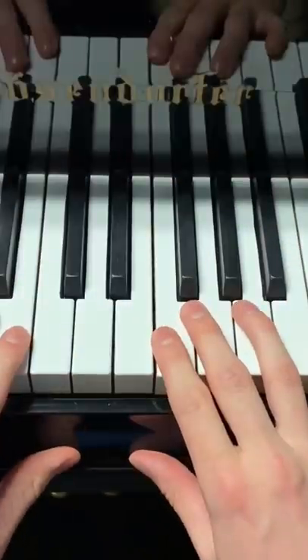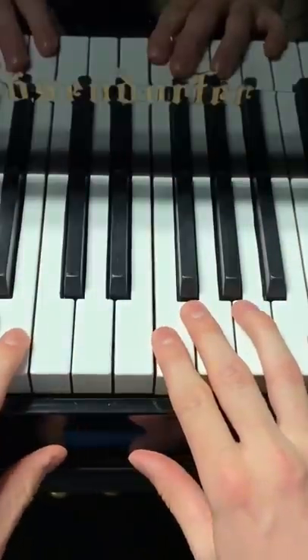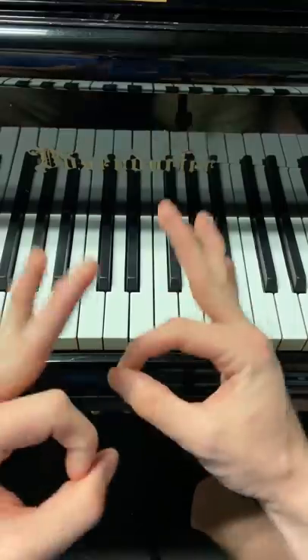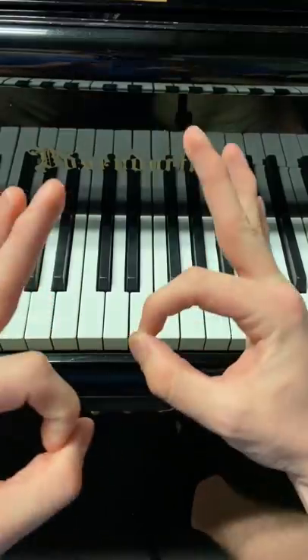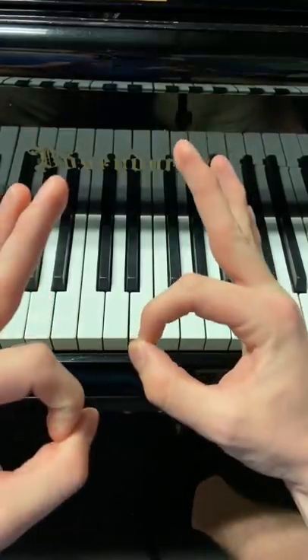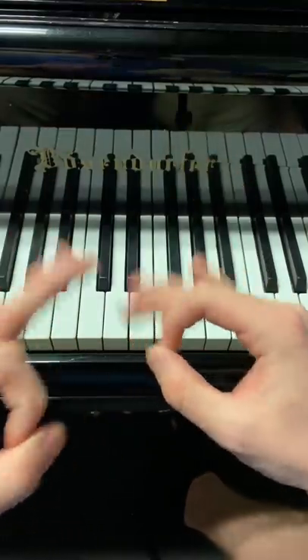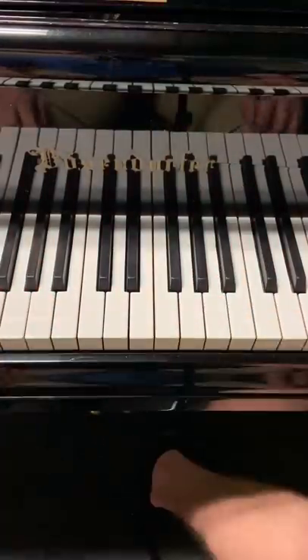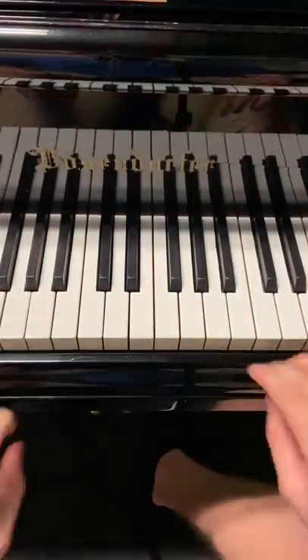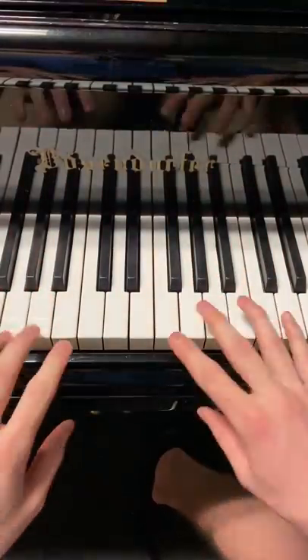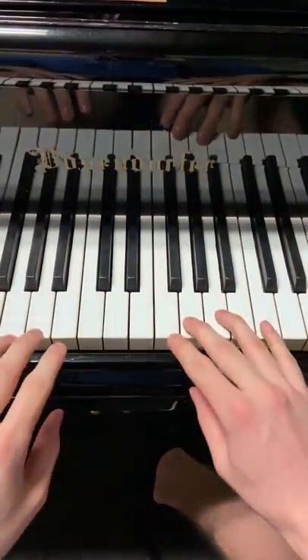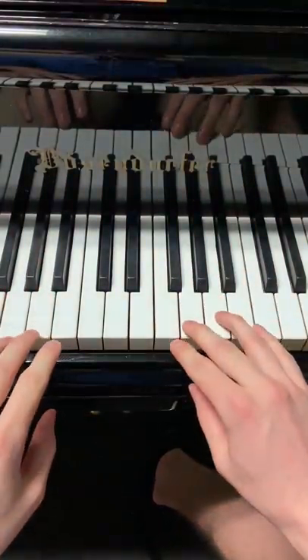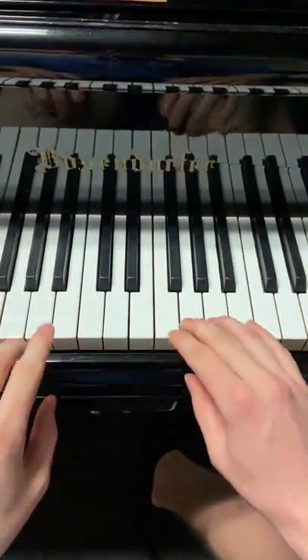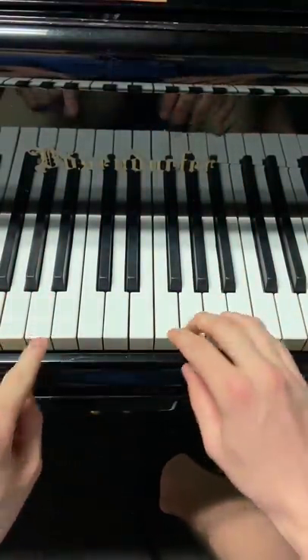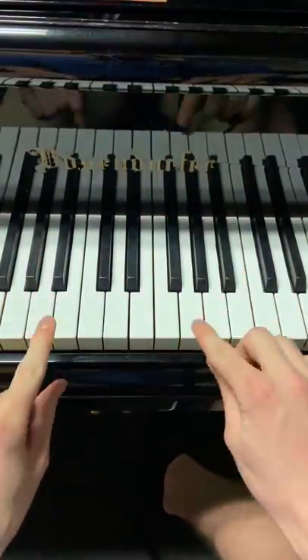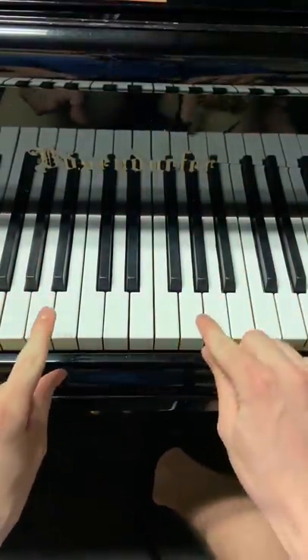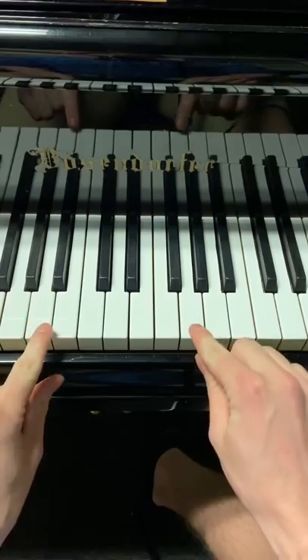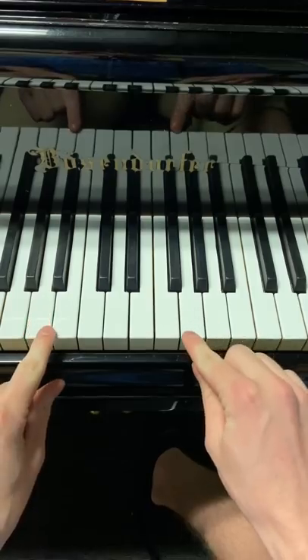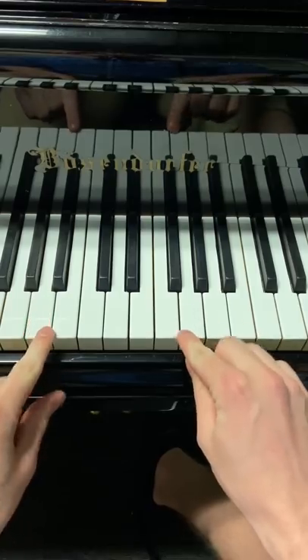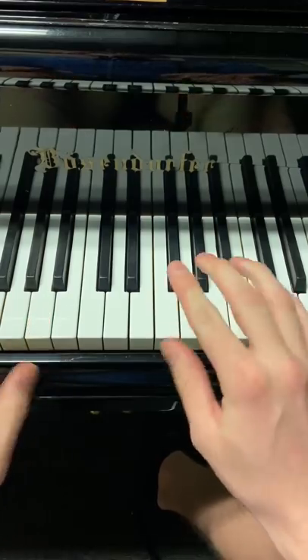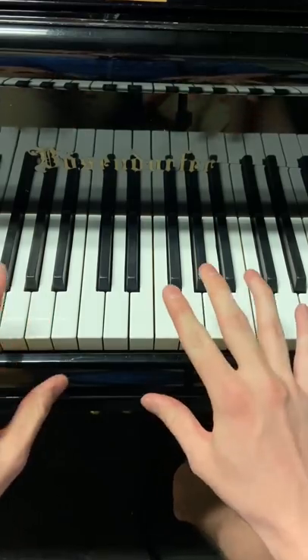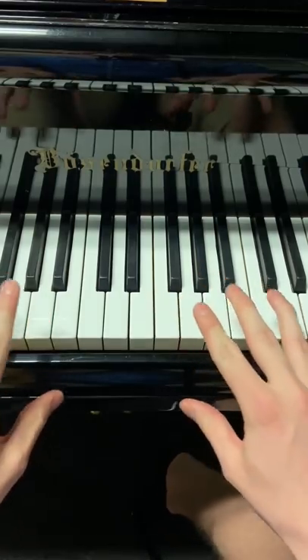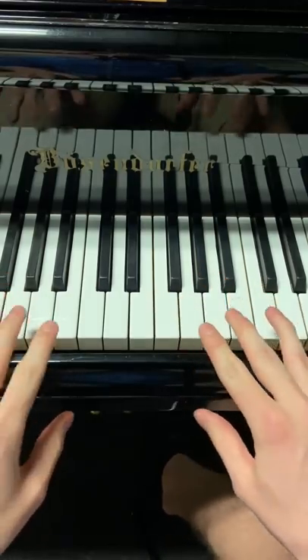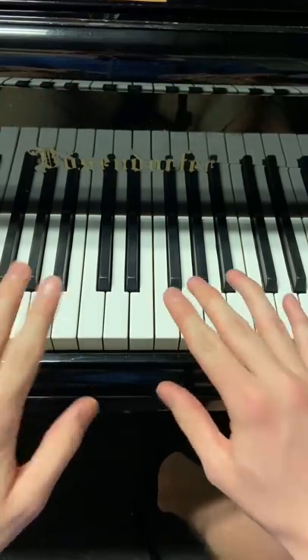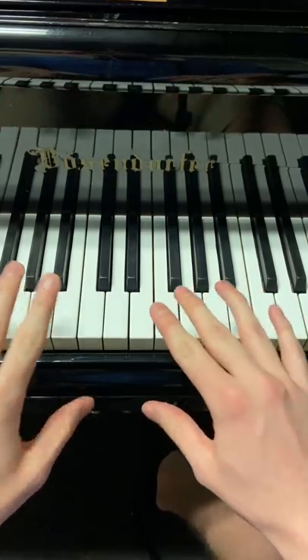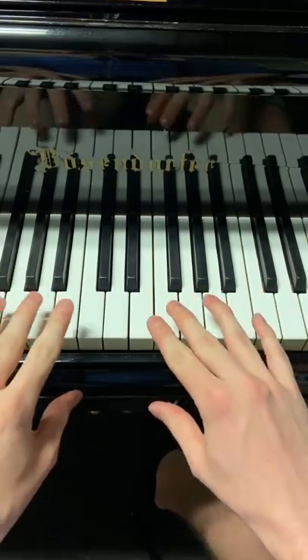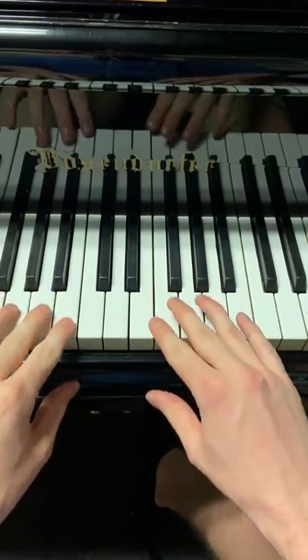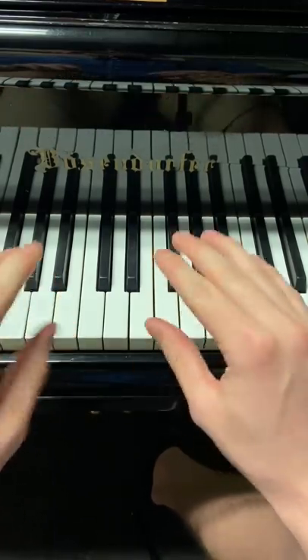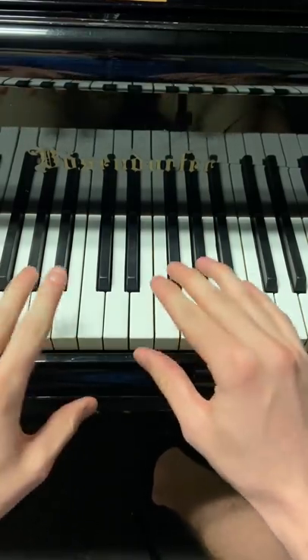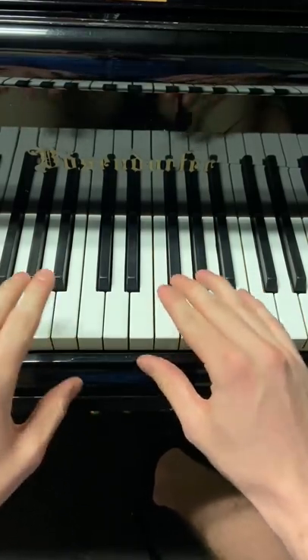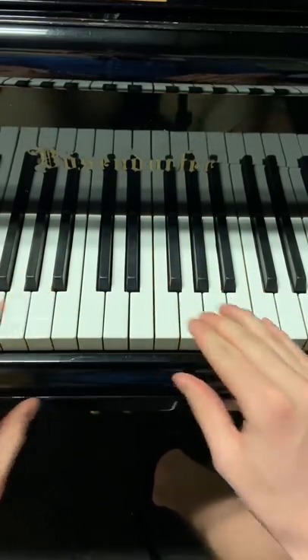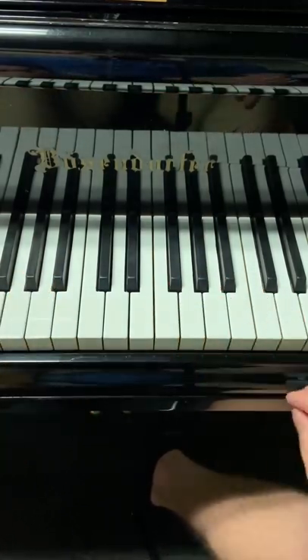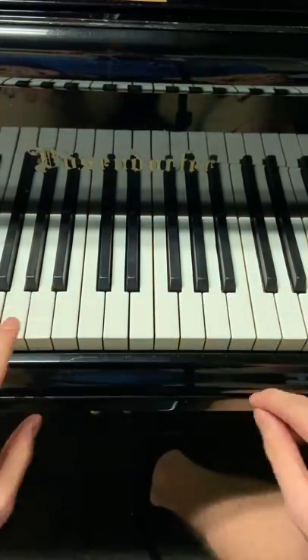Thunderstruck on the piano. I highly recommend learning this at a very slow pace and then speeding it up, because it's really not too hard if you break it down.